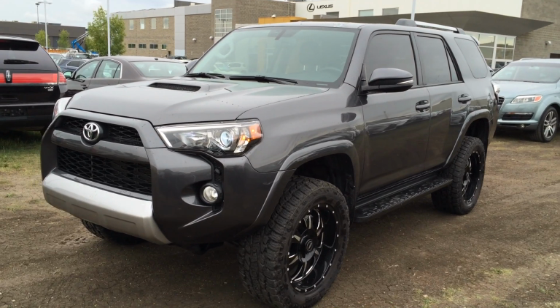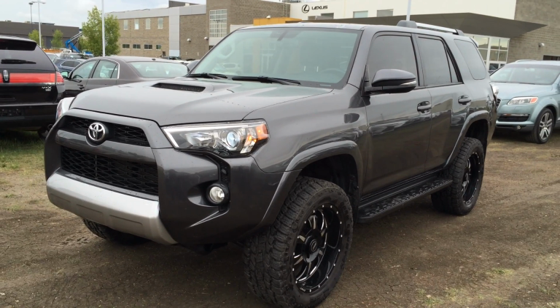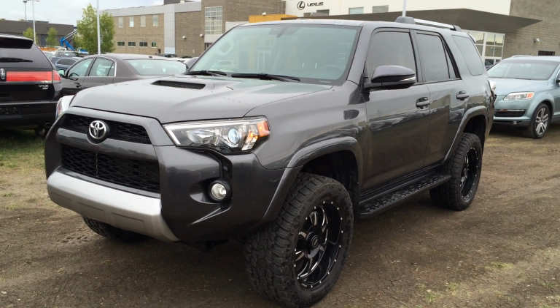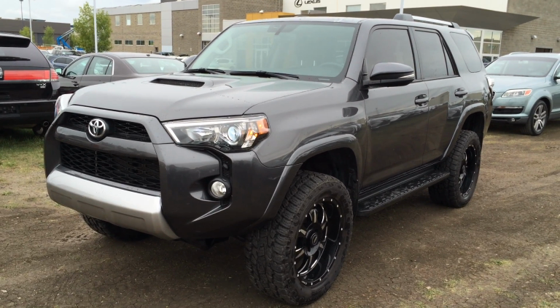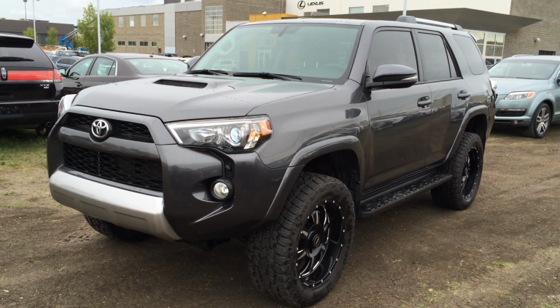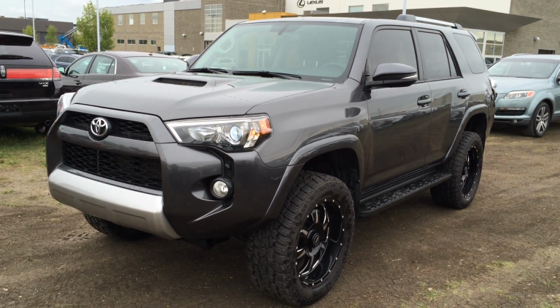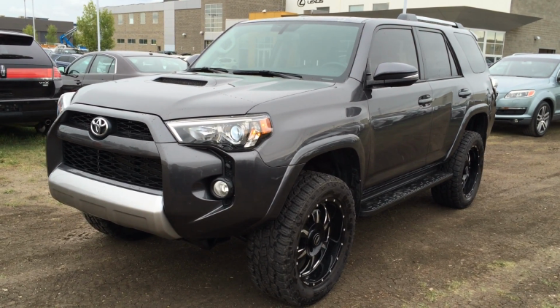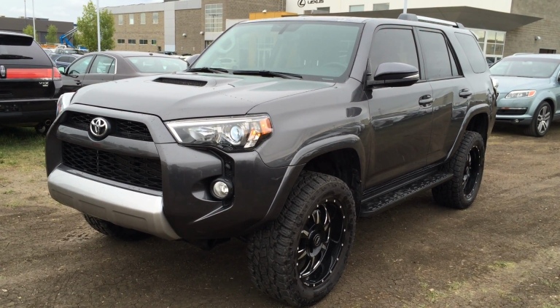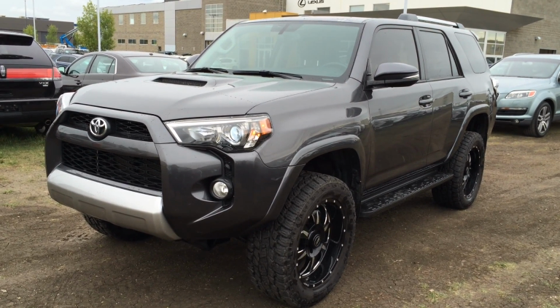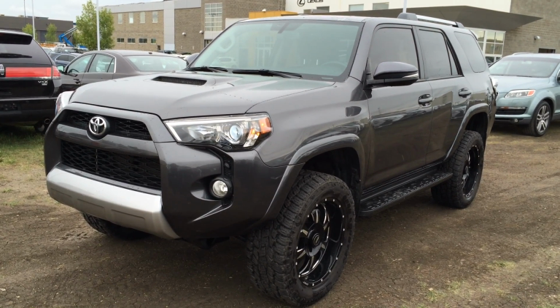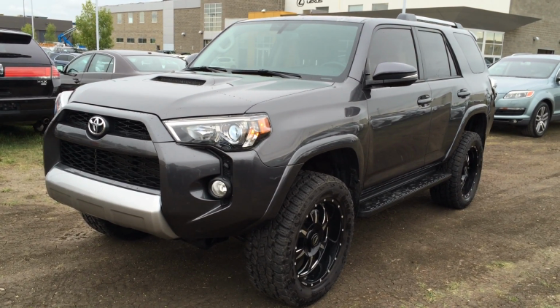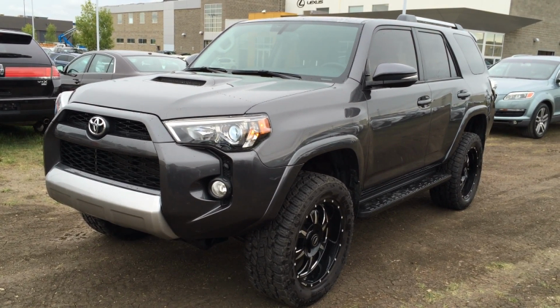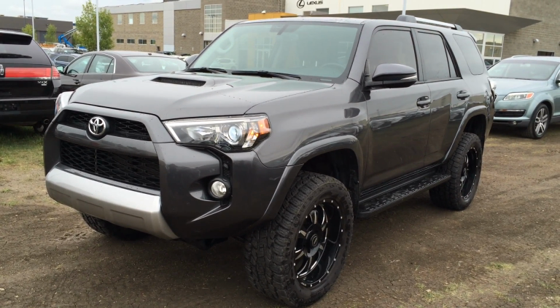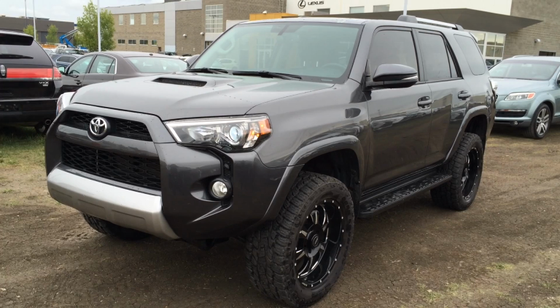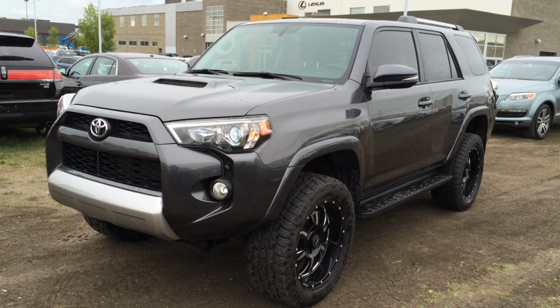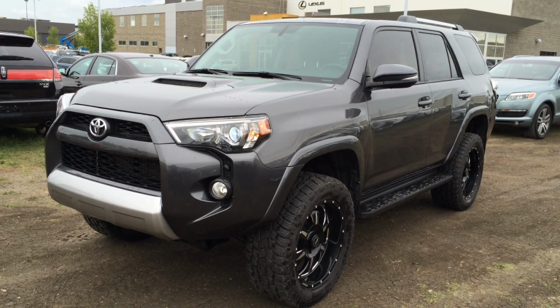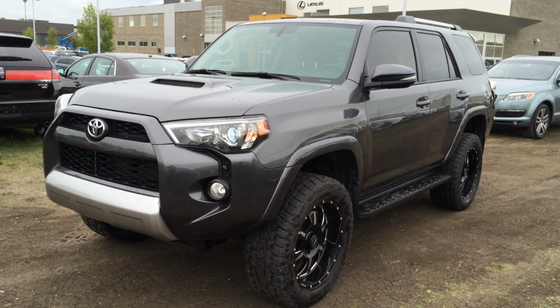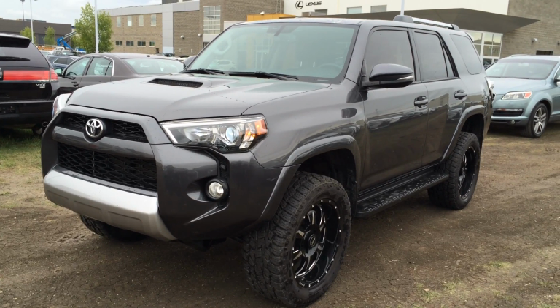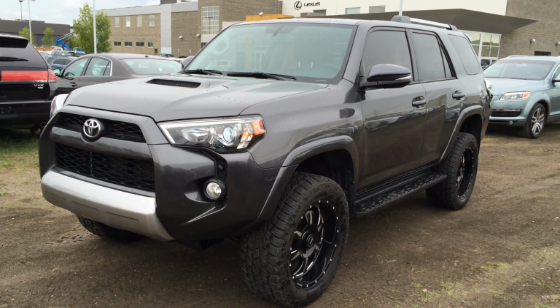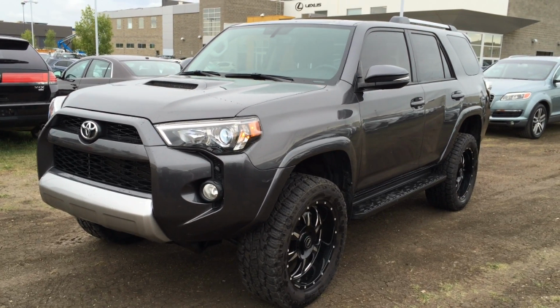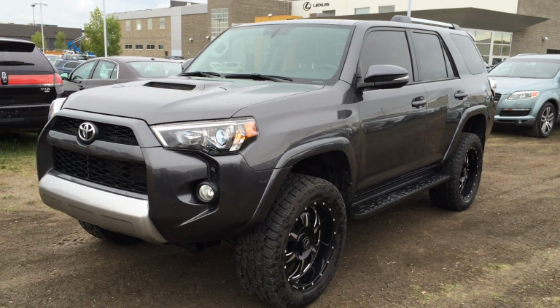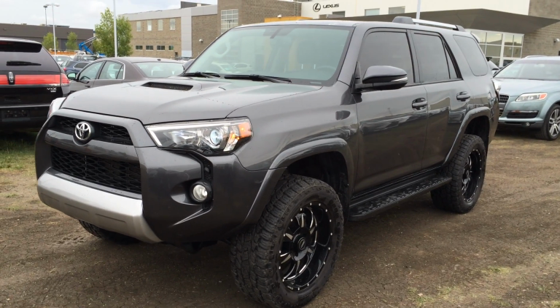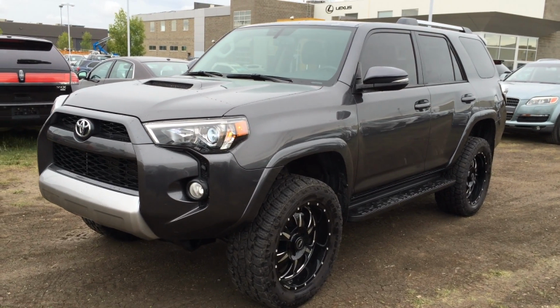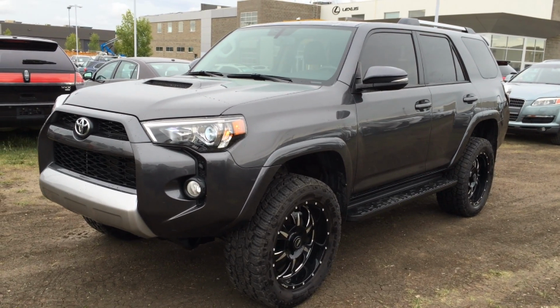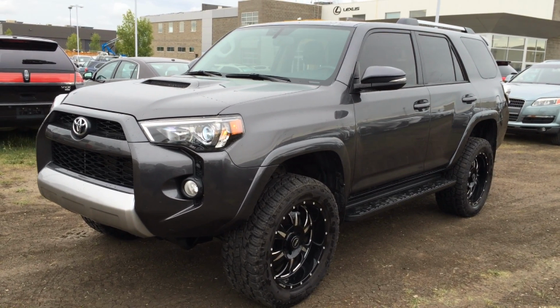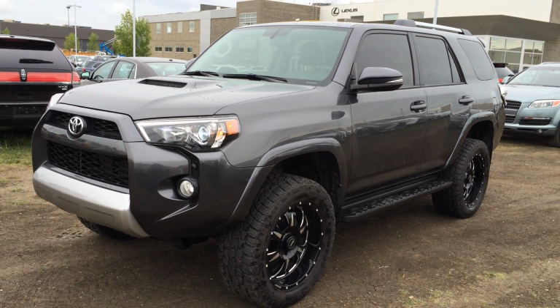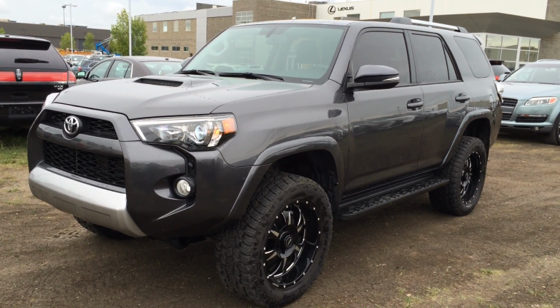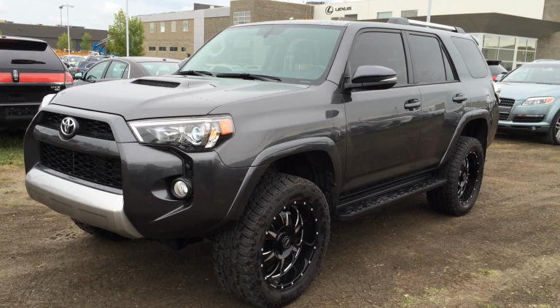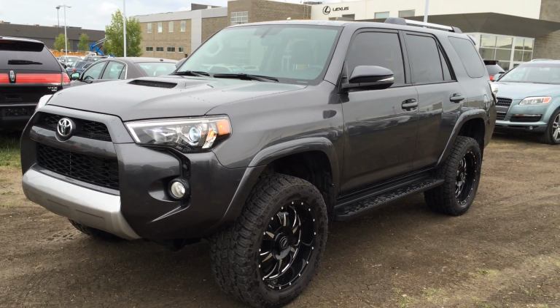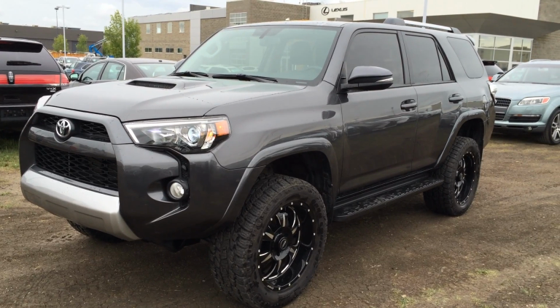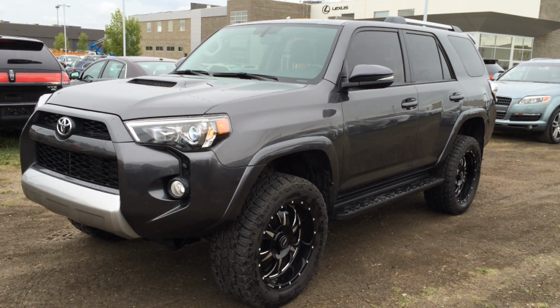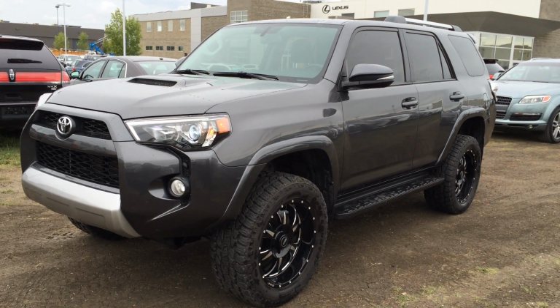We're looking at a pre-owned 2014 Toyota 4Runner SR5. Five-speed automatic transmission, four-wheel drive. We have the grey exterior, black interior, four-door, five-passenger.